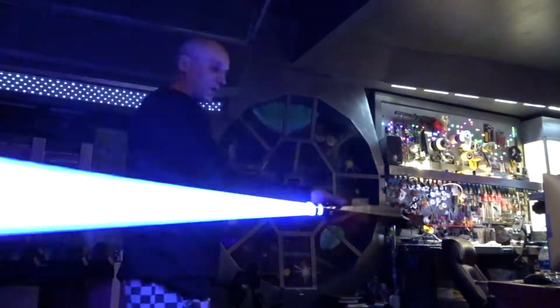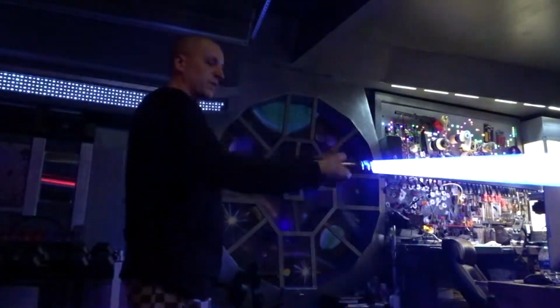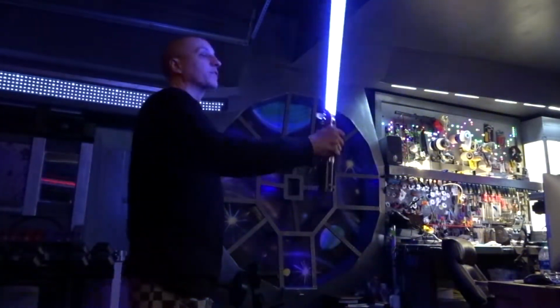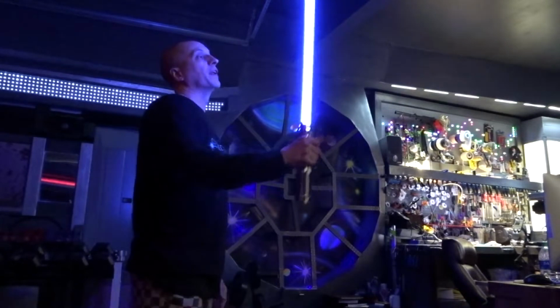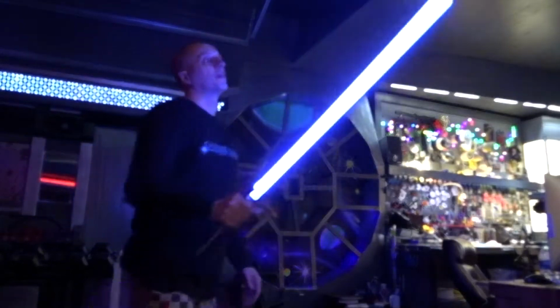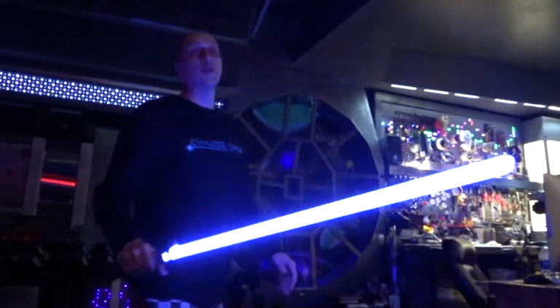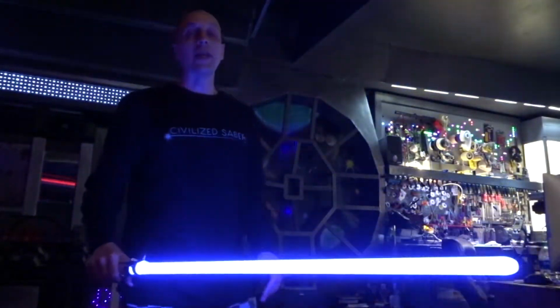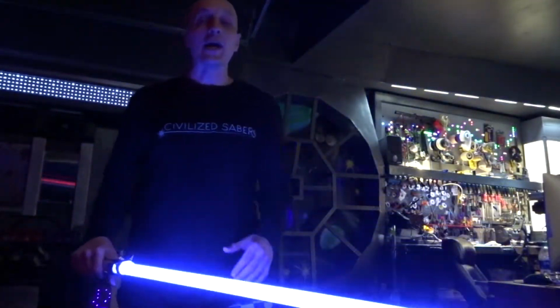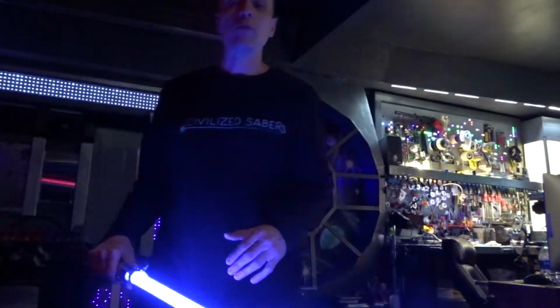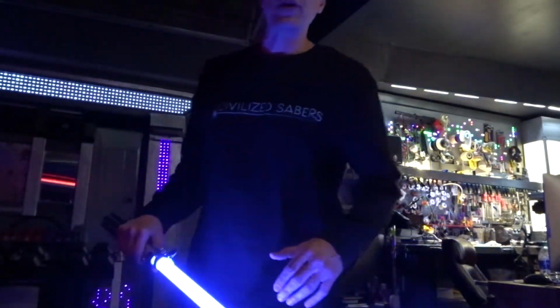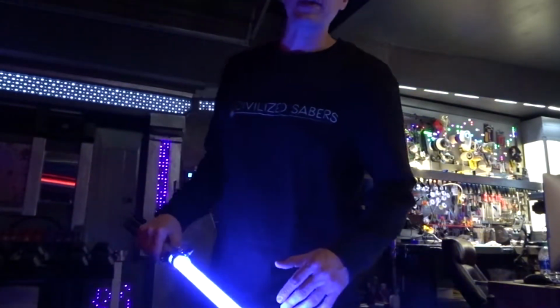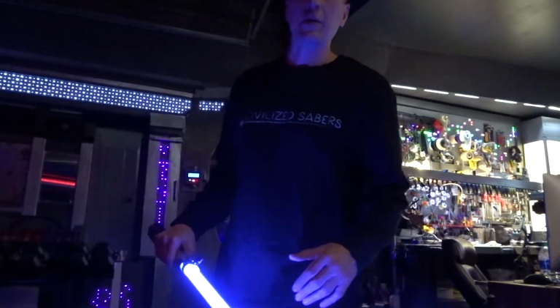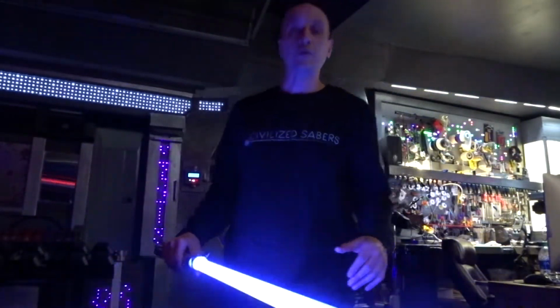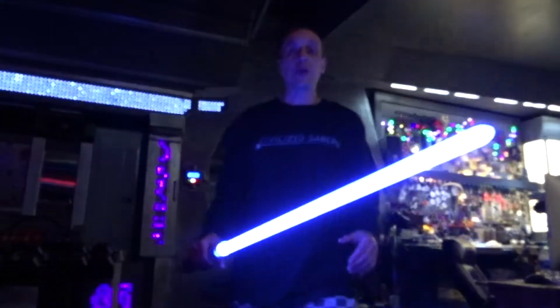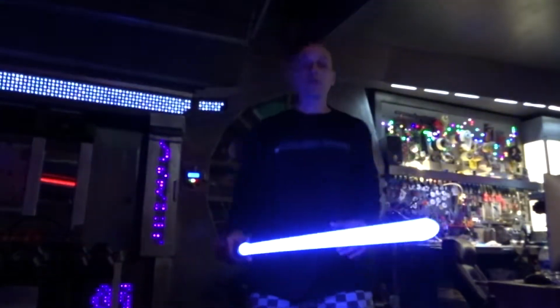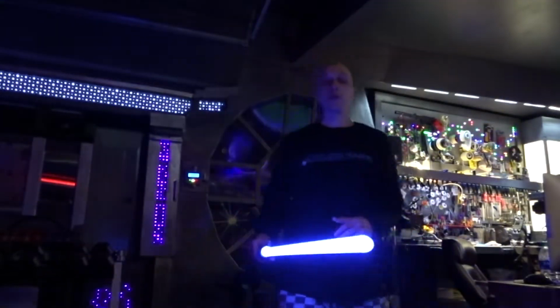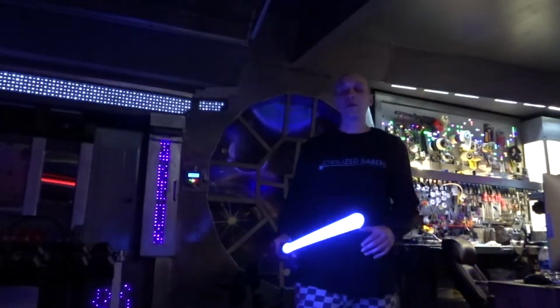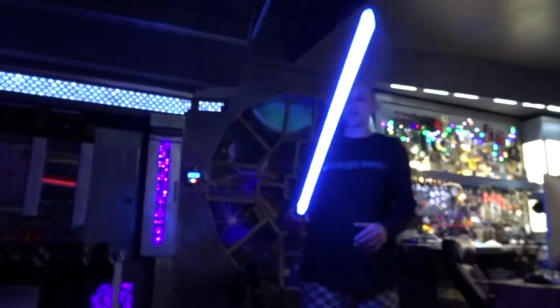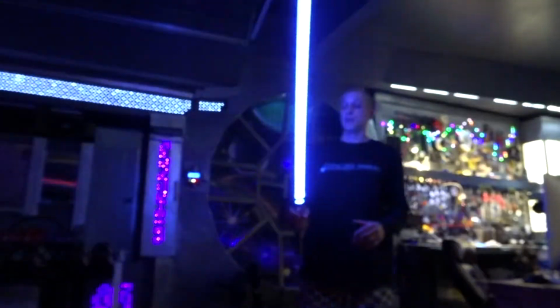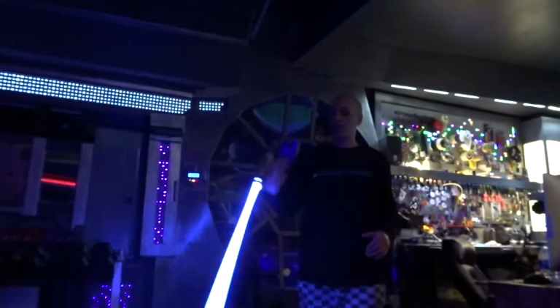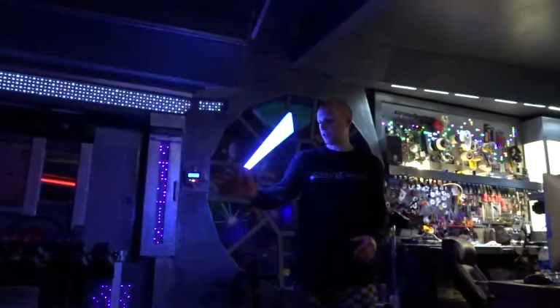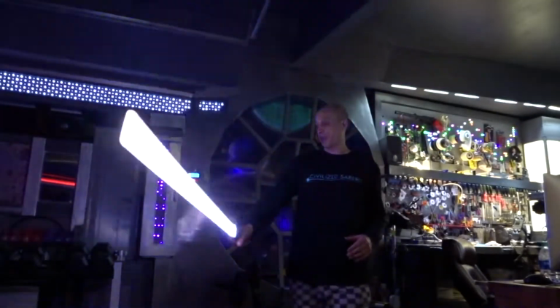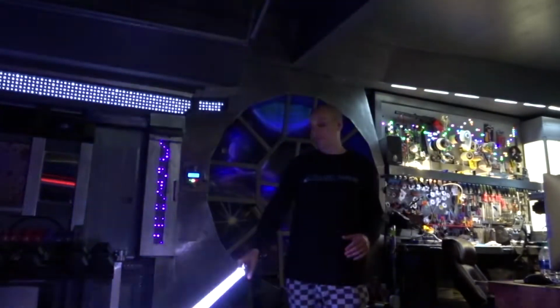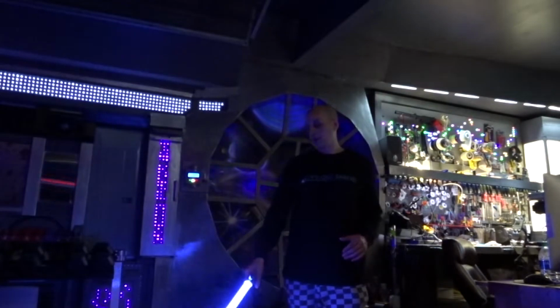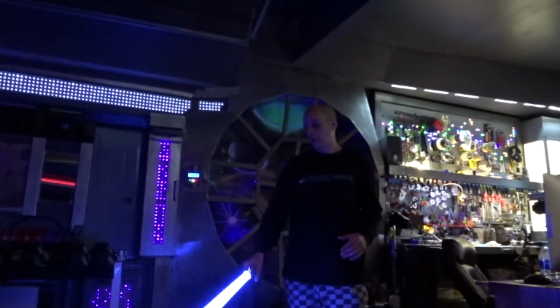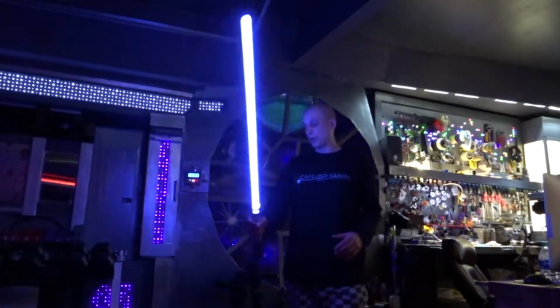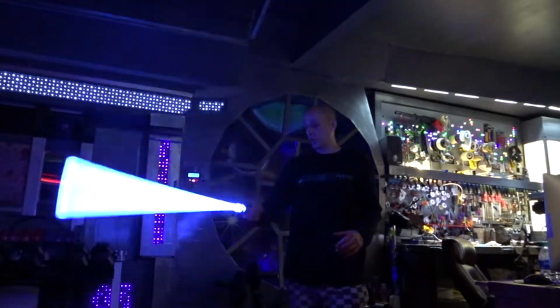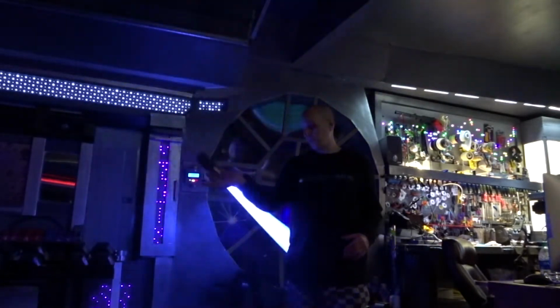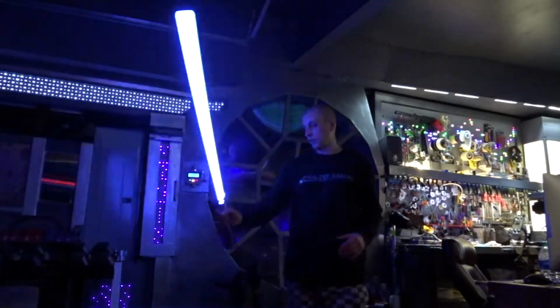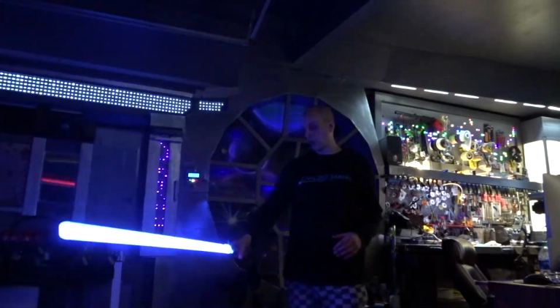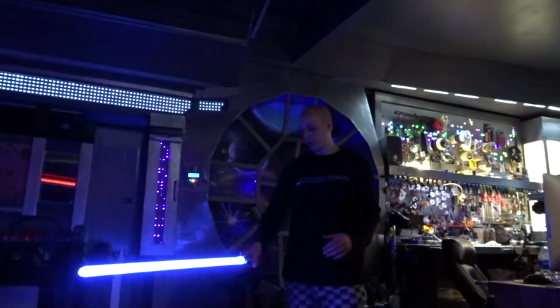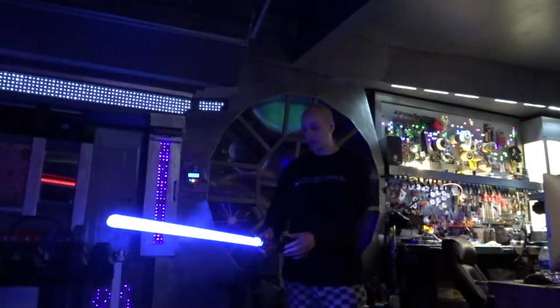I'm just going to test the blade out before I send it out to Ryan tomorrow. I'm going to make sure that everything works well in this component blade.